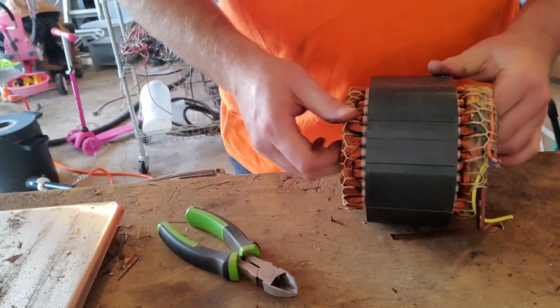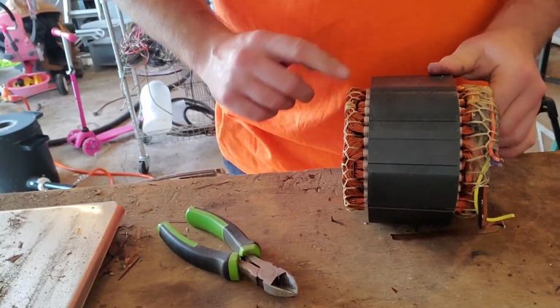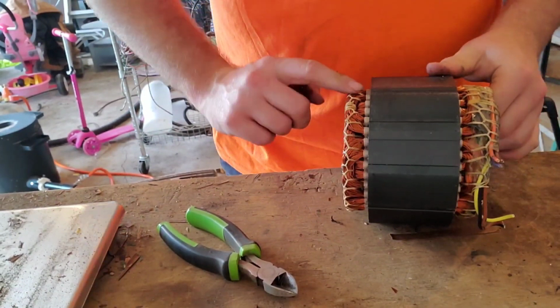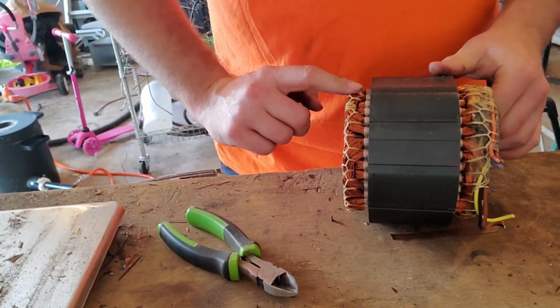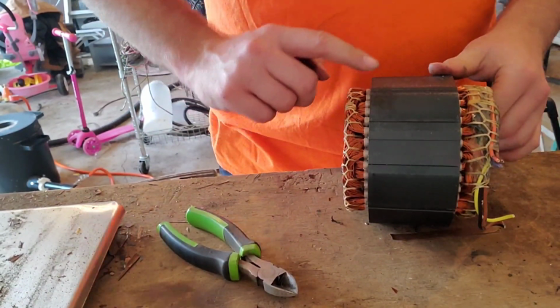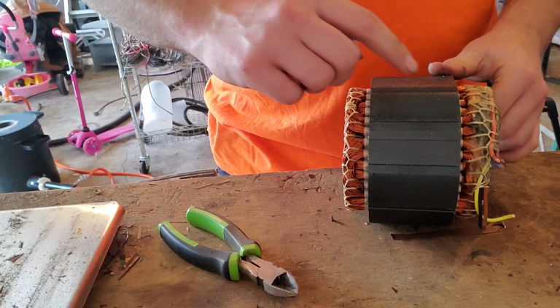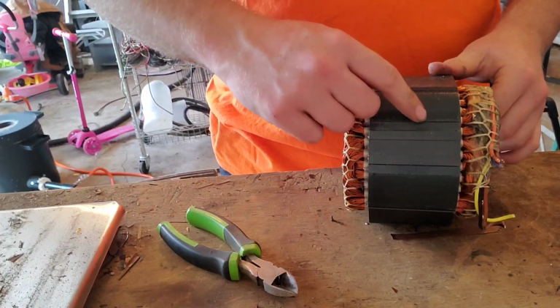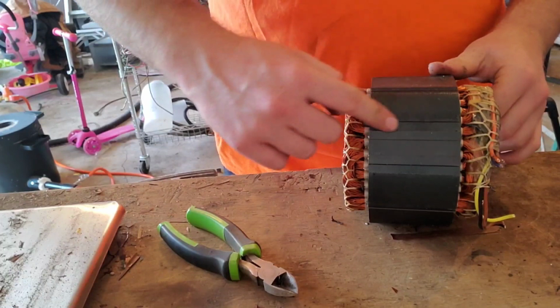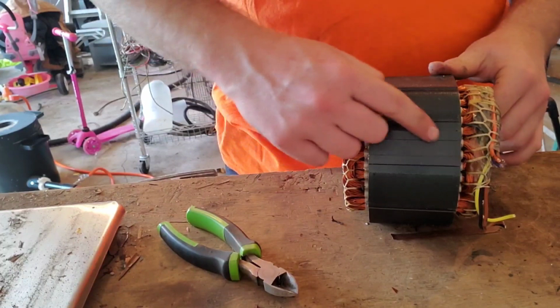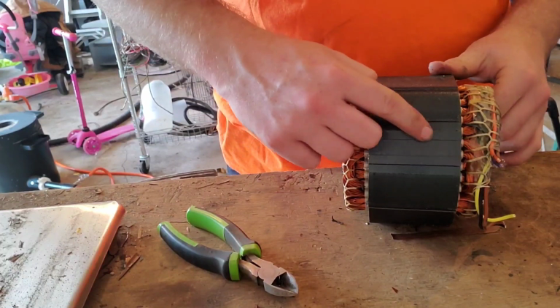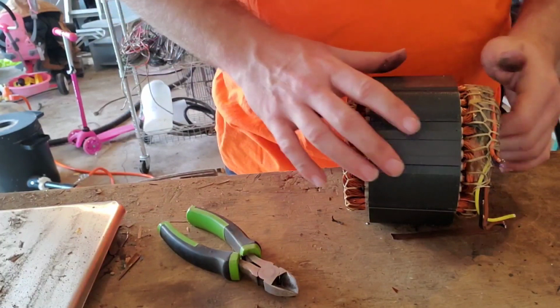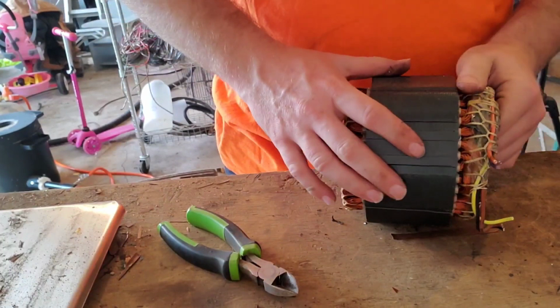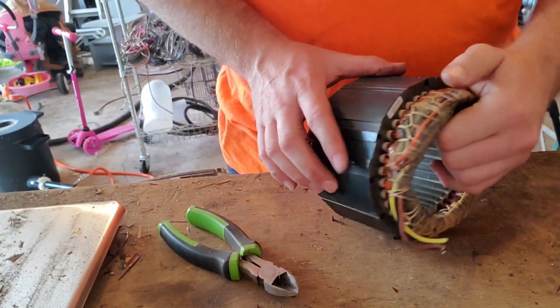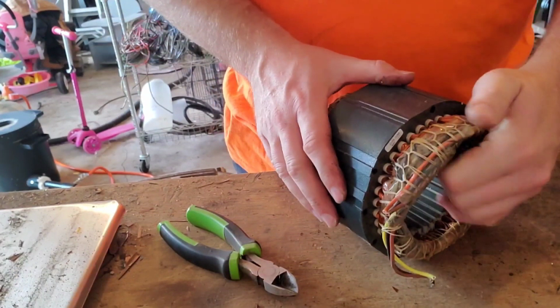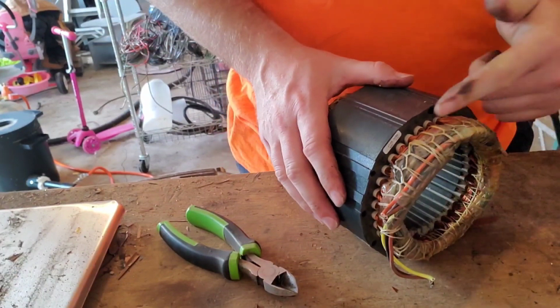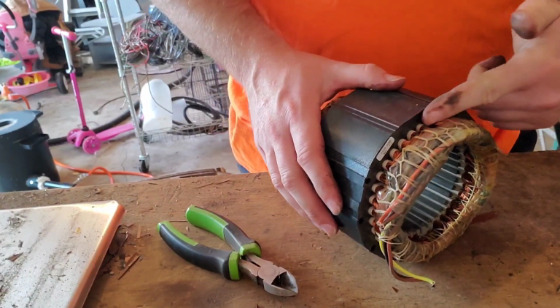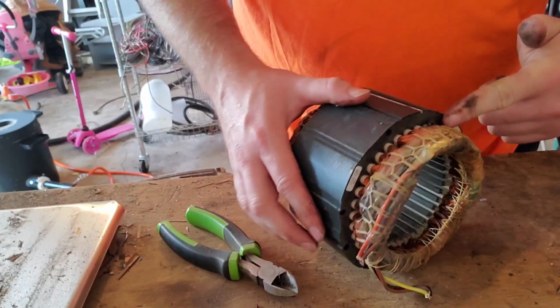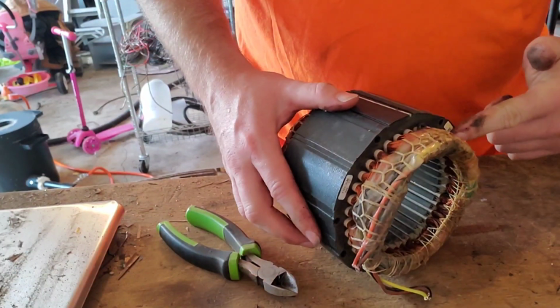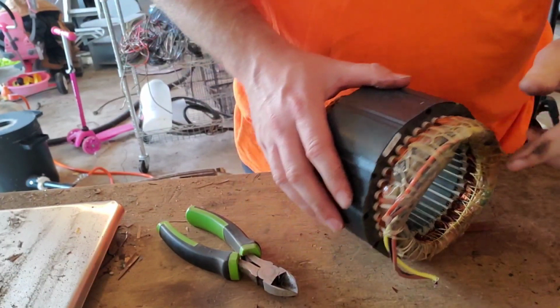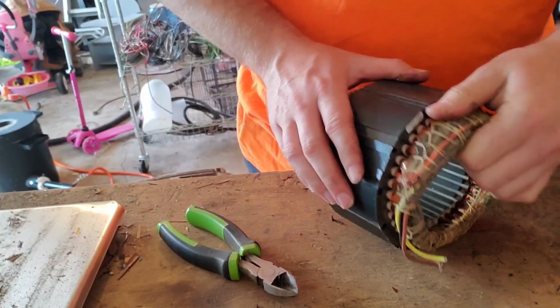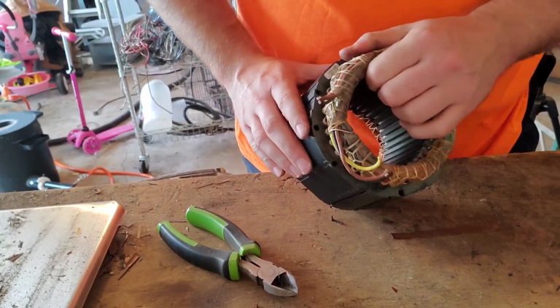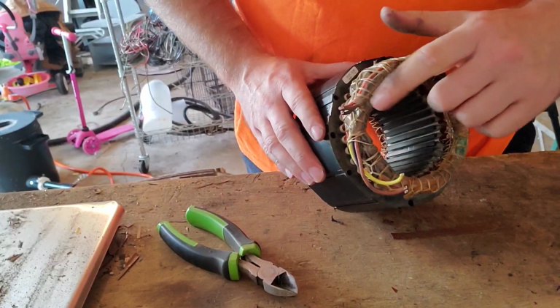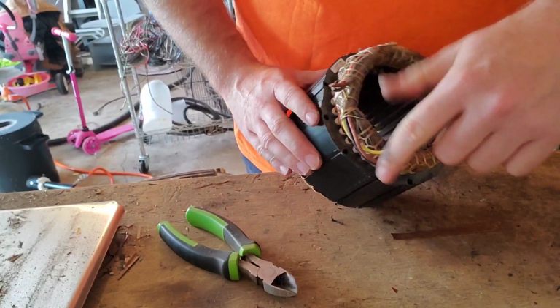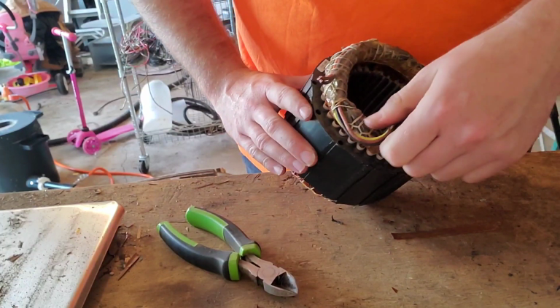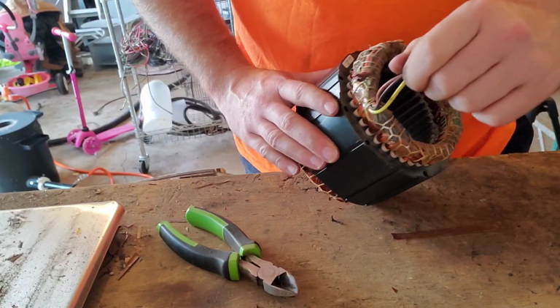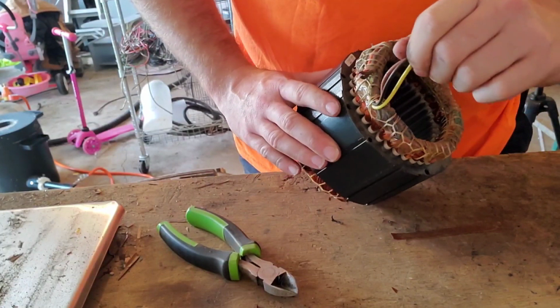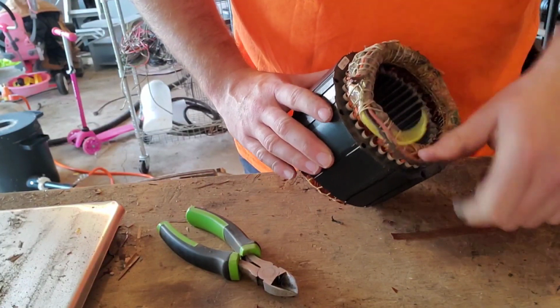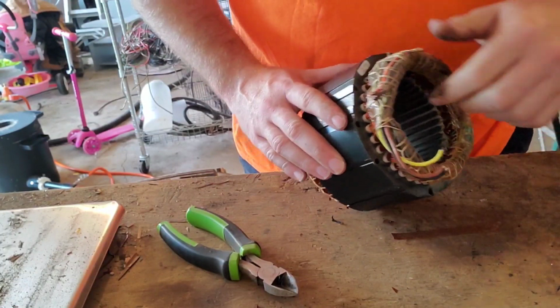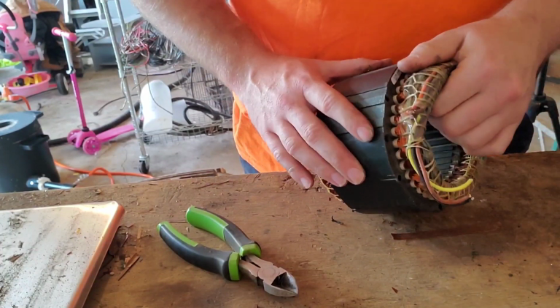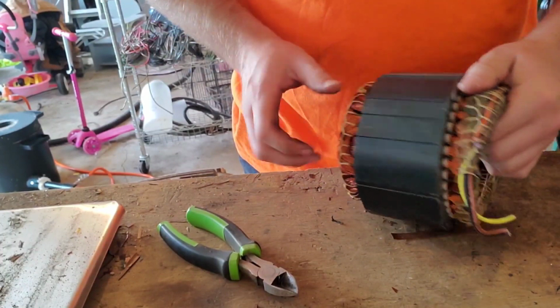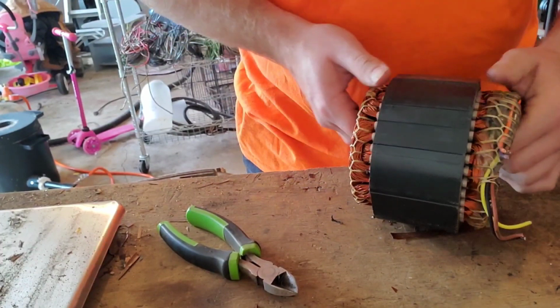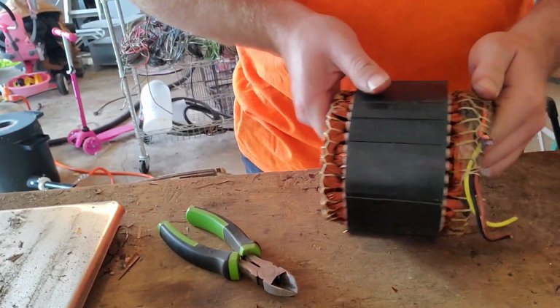Now we've got the copper wire and it's all inside of here. What I do is I cut it off all the way around here on the side that's got all the wires going into it — it seems to work out better that way for me.